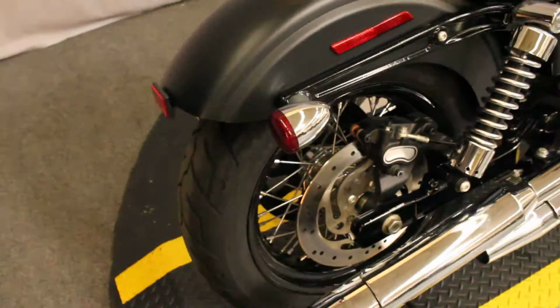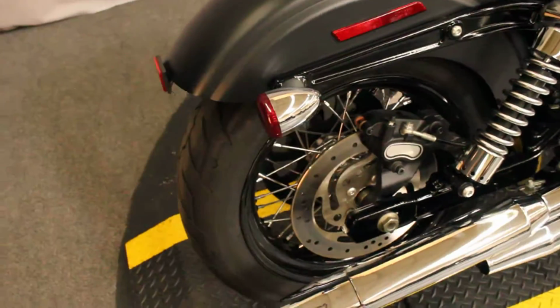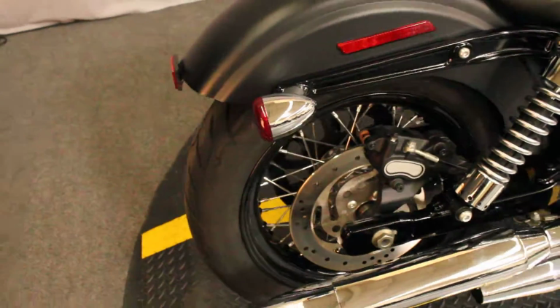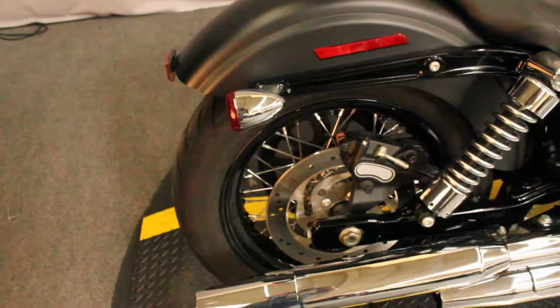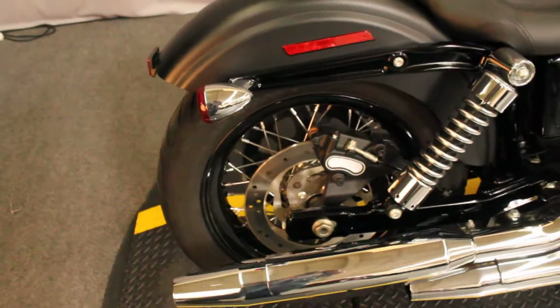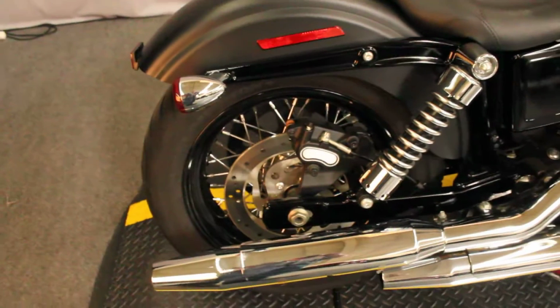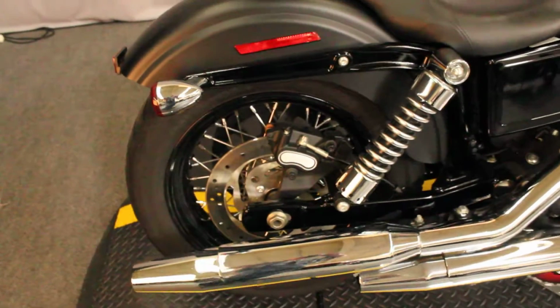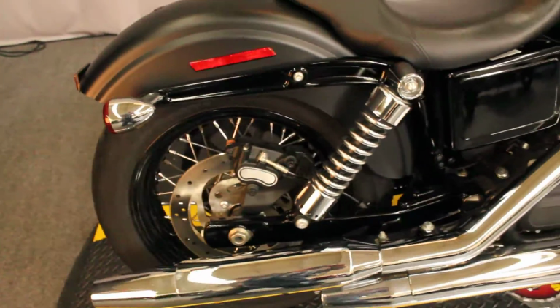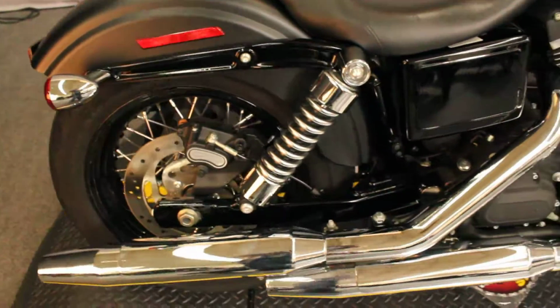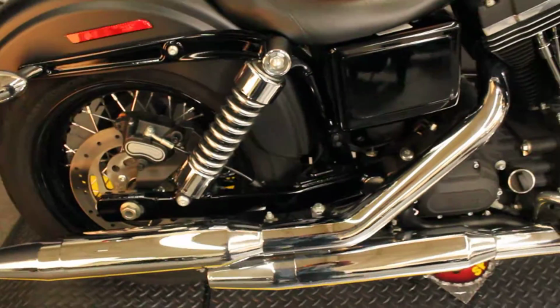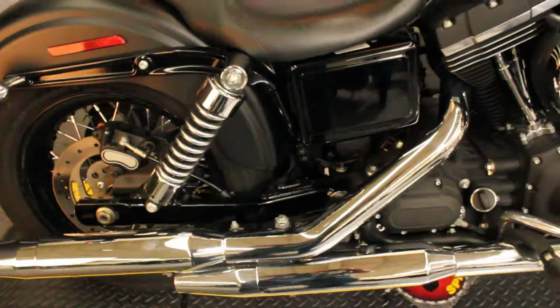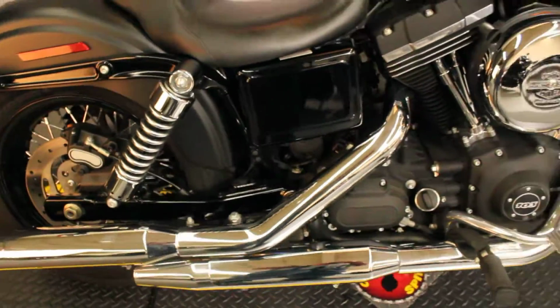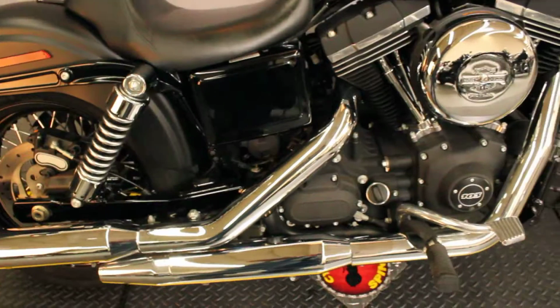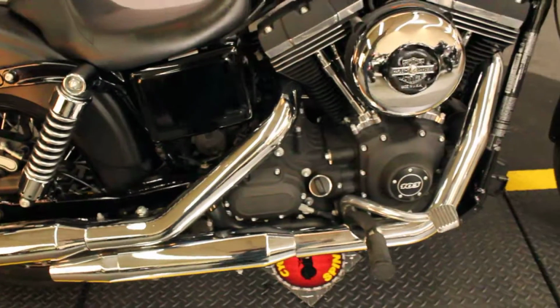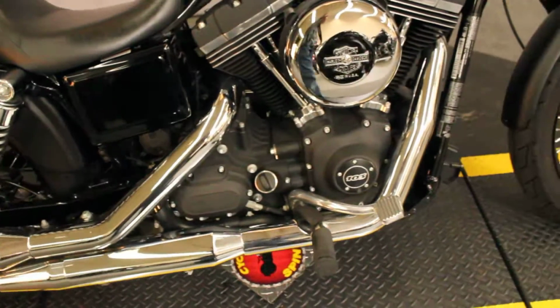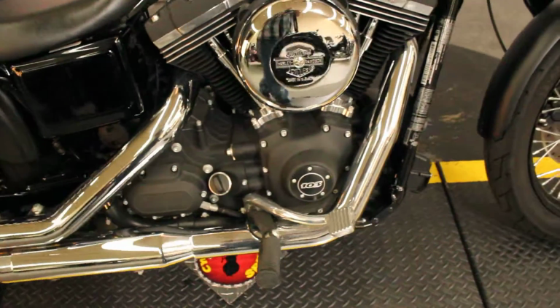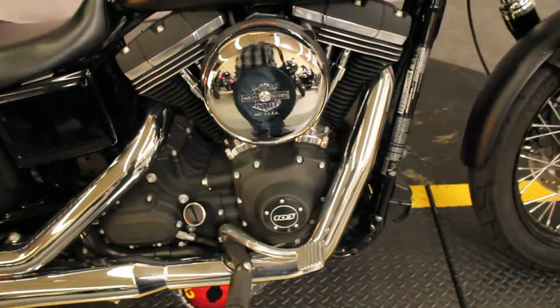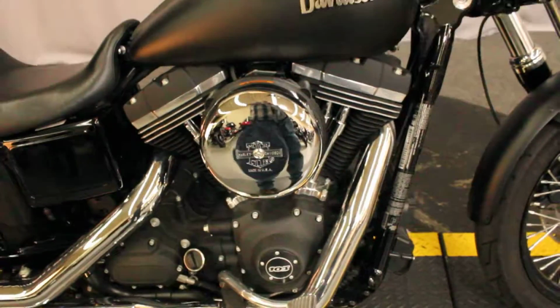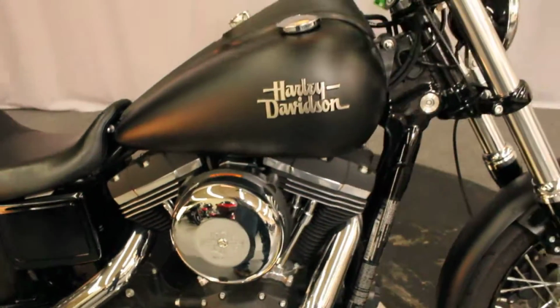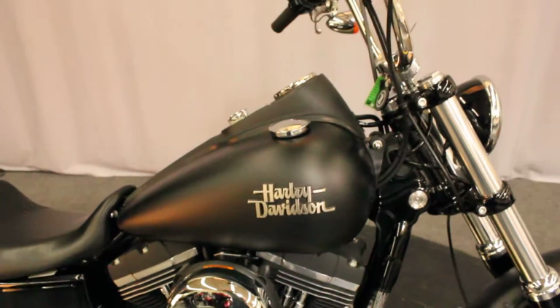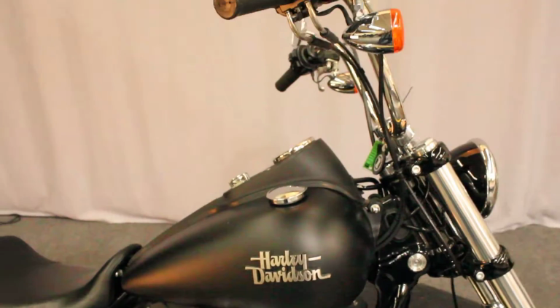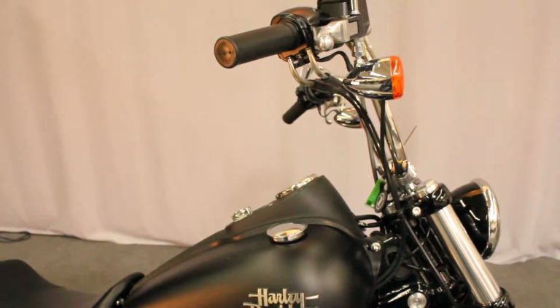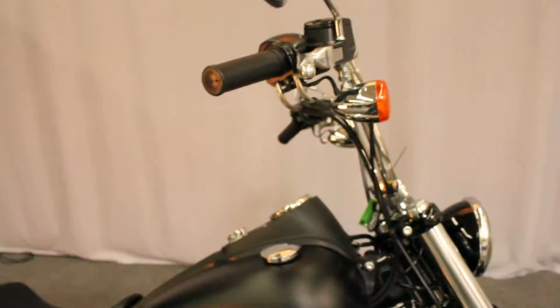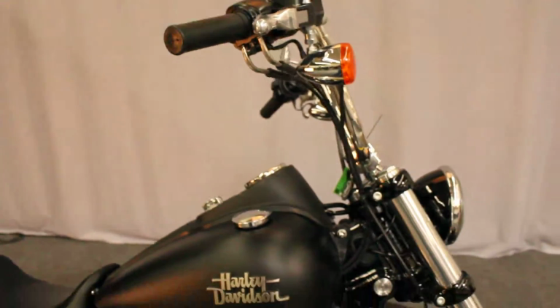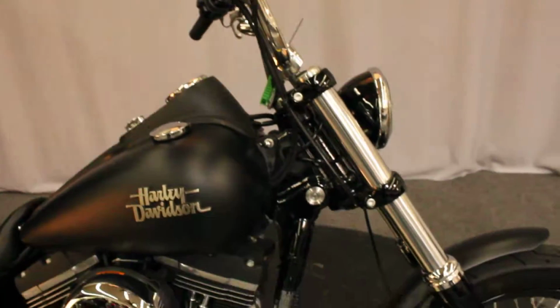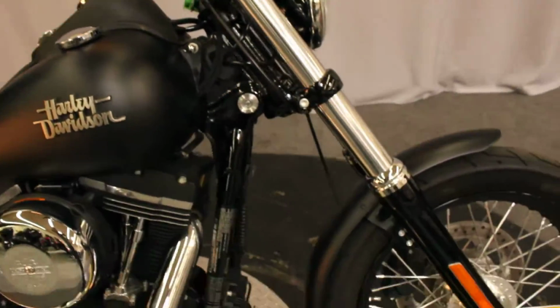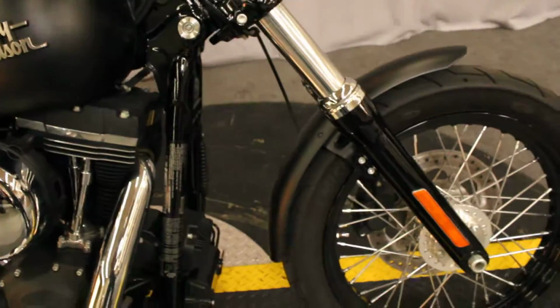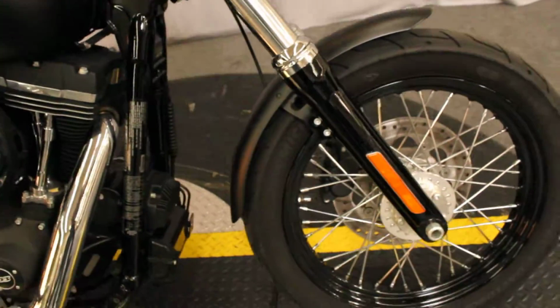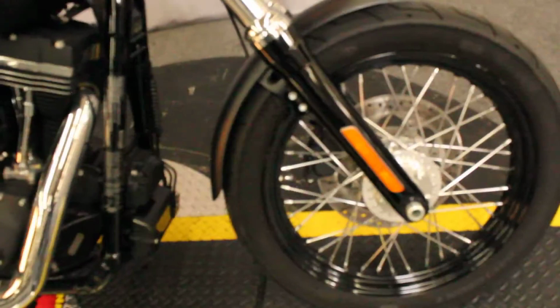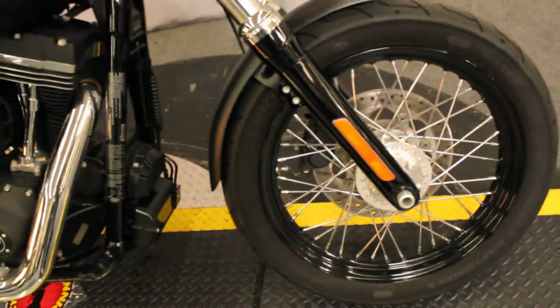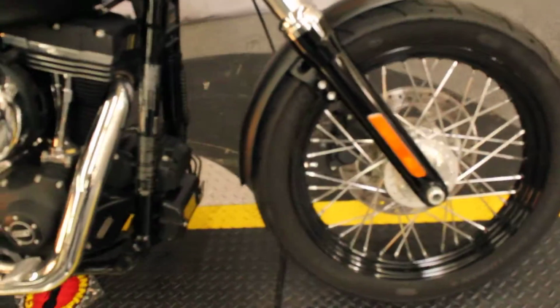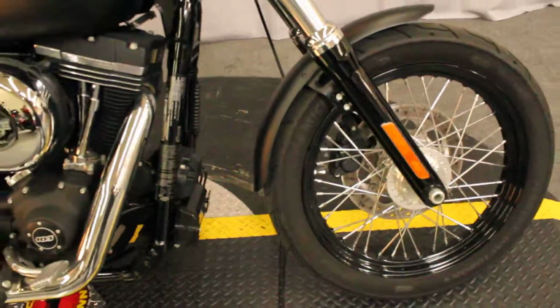2014 model, 103 cubic inch V-twin engine, six-speed transmission. Just out of service, running perfect. Just out of detail, looking perfect.